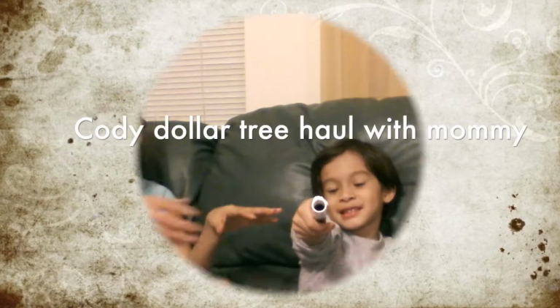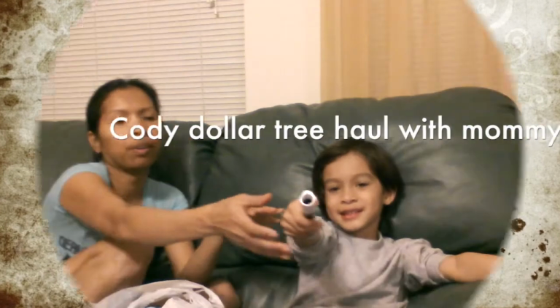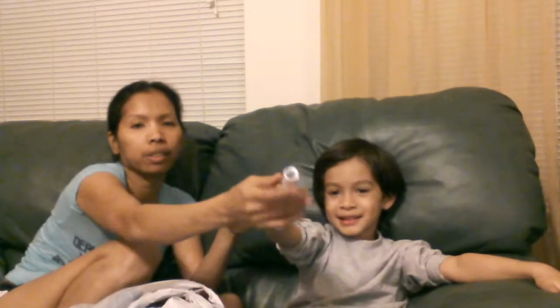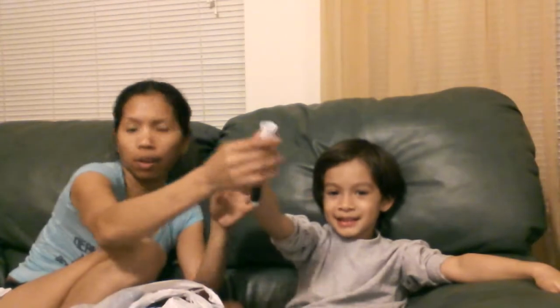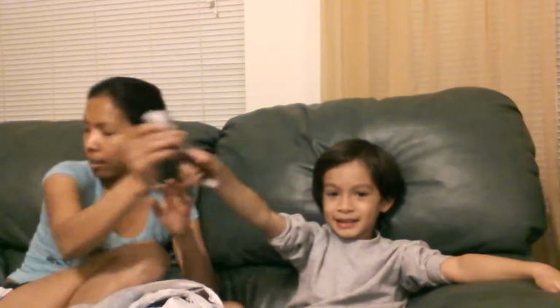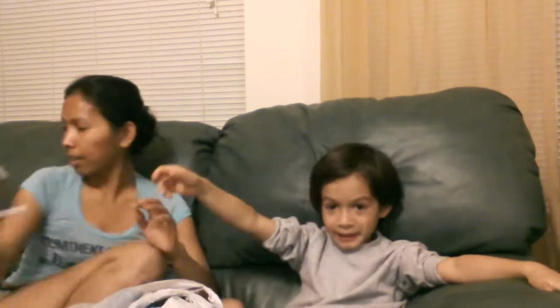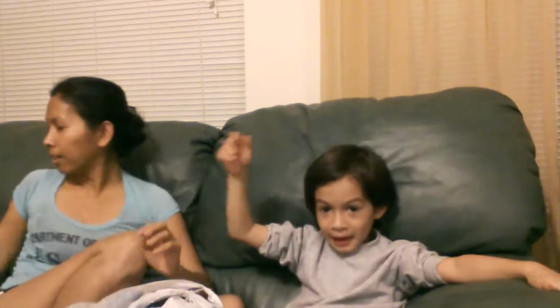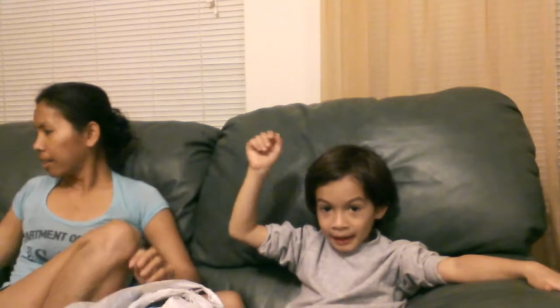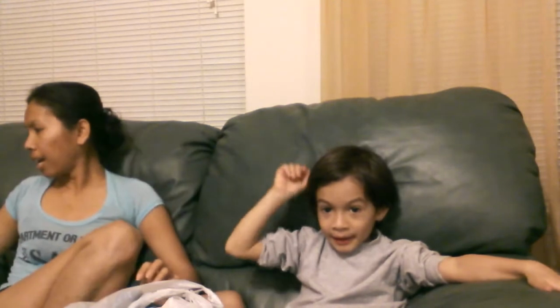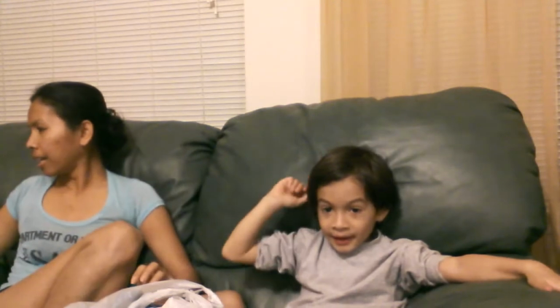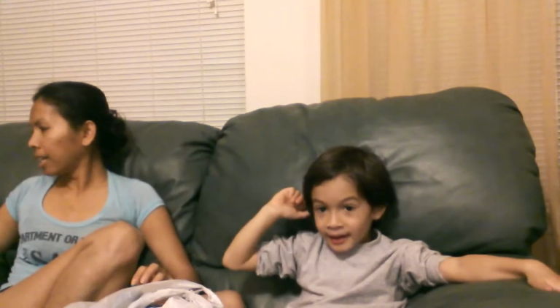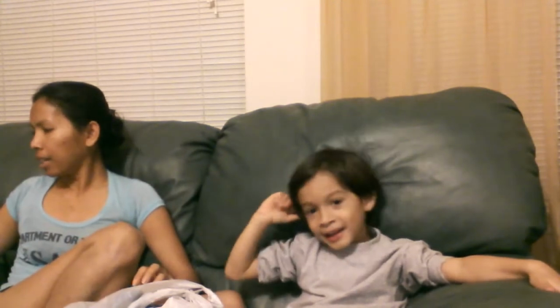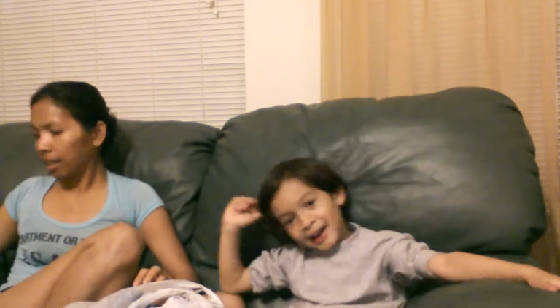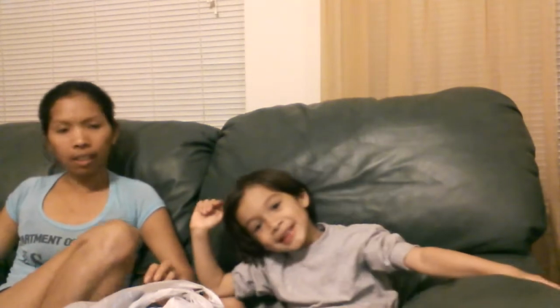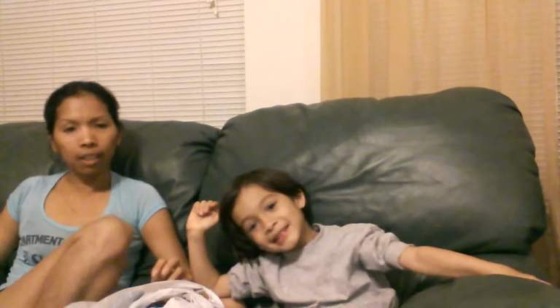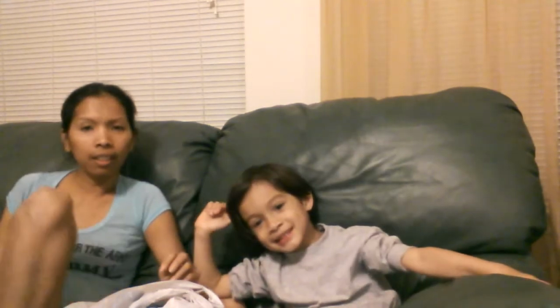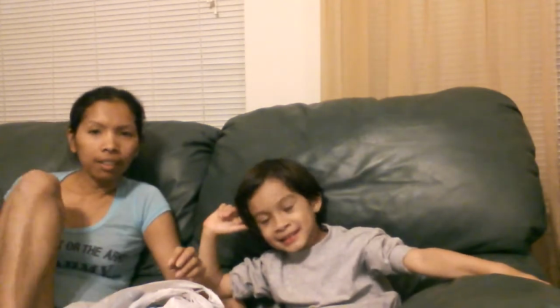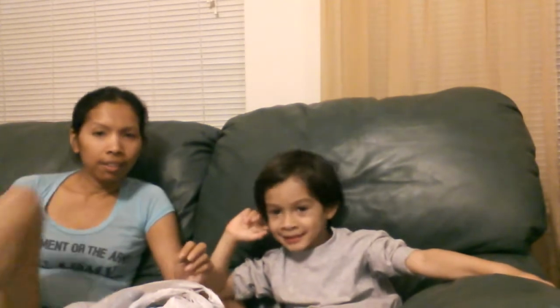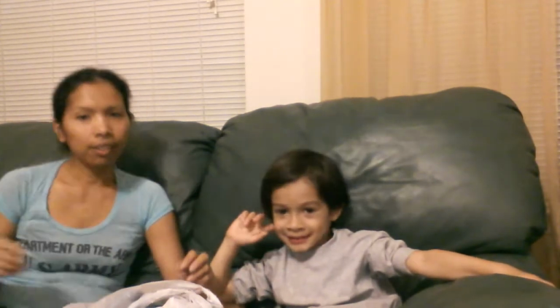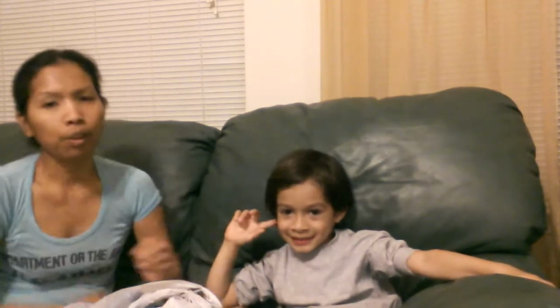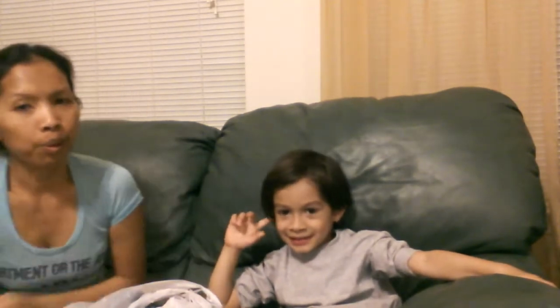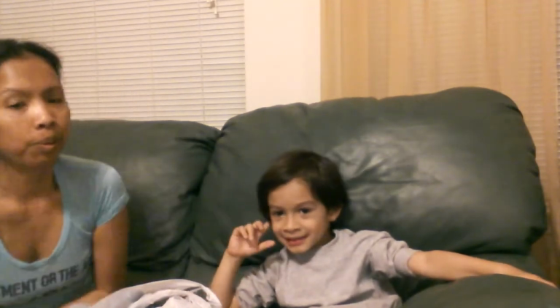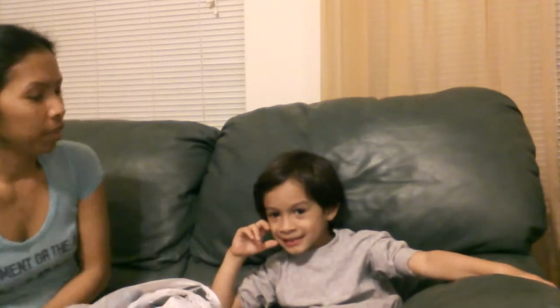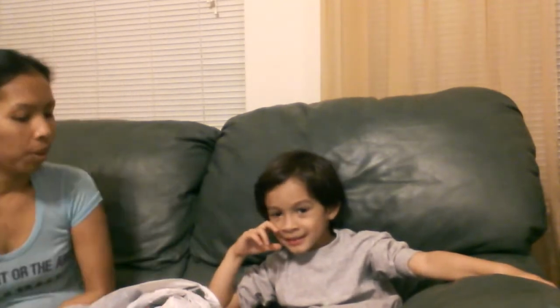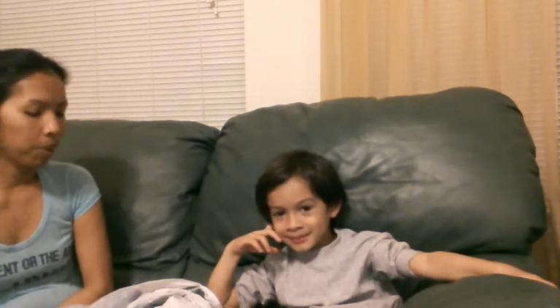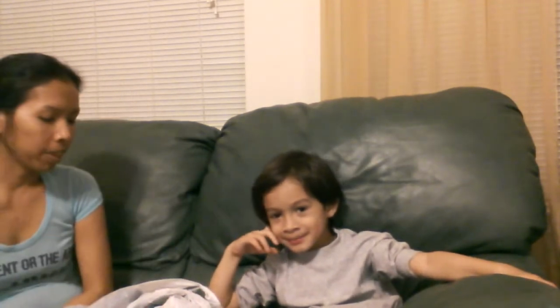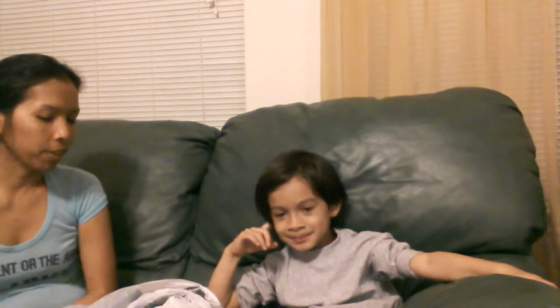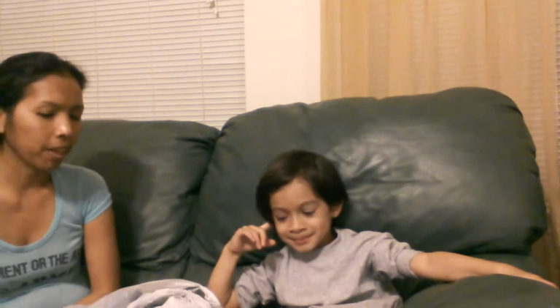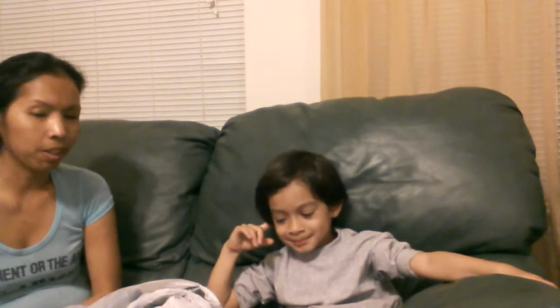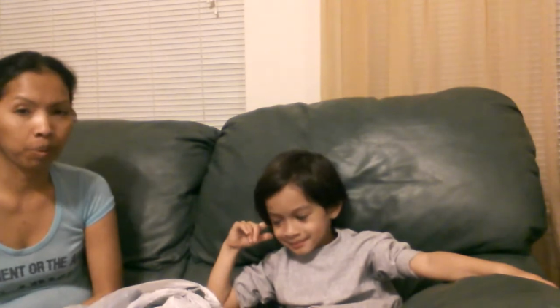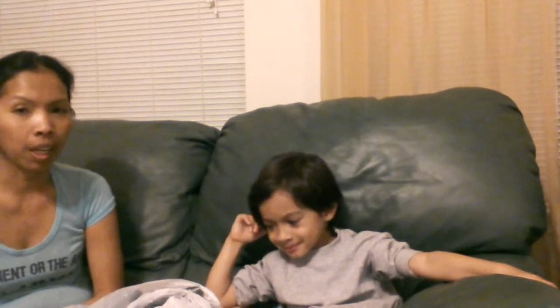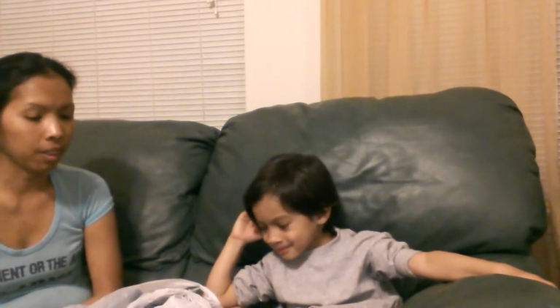Oh, it's on. Say hi, ladies. Hi, ladies. So, what we're going to show ladies what we got today.